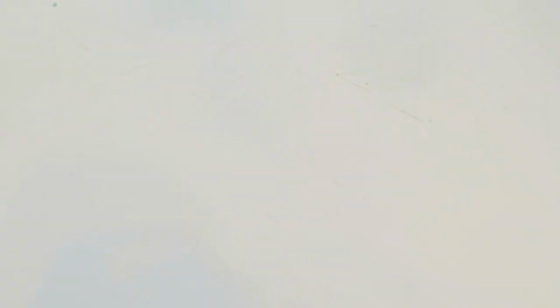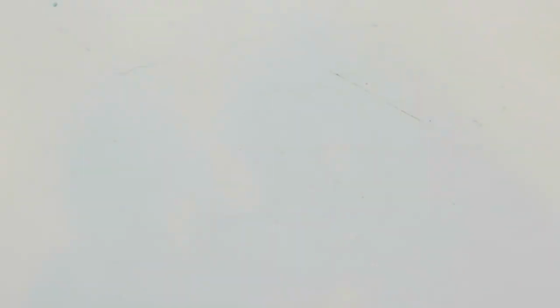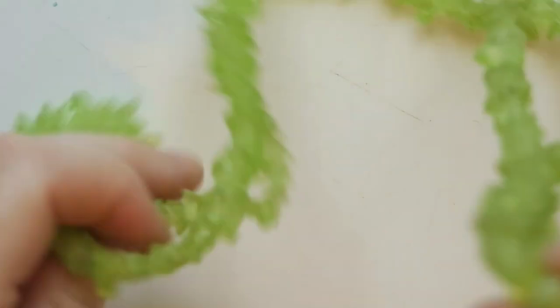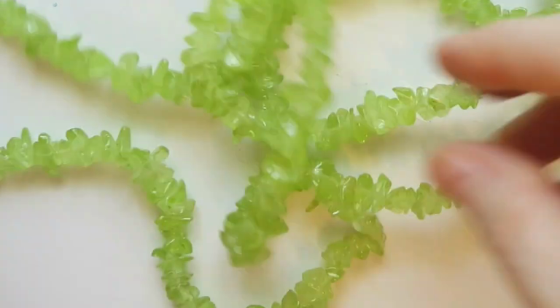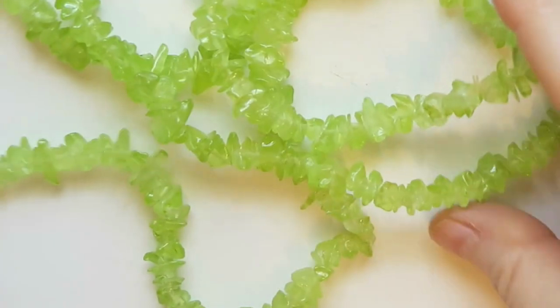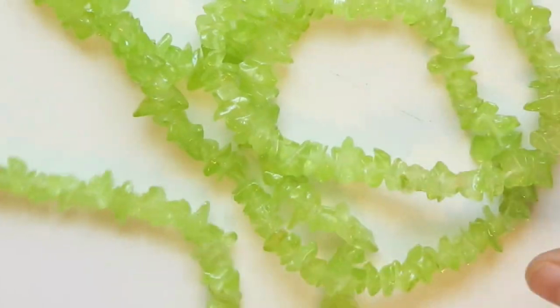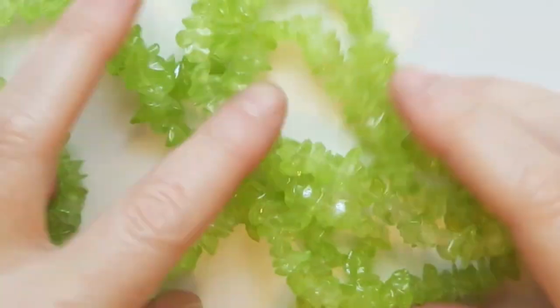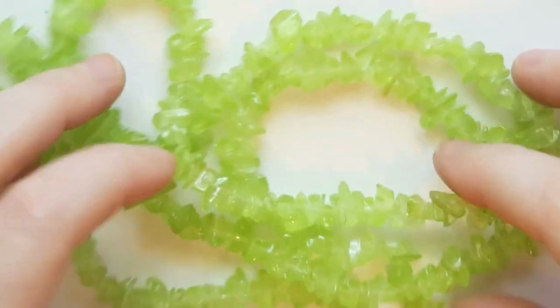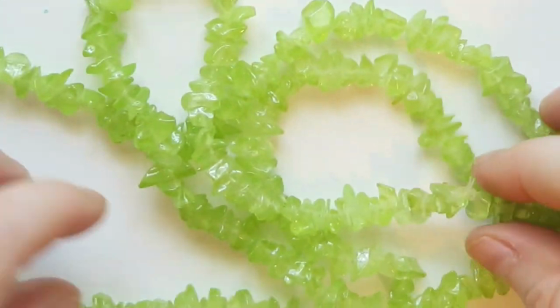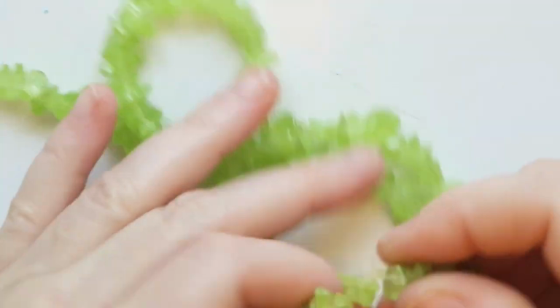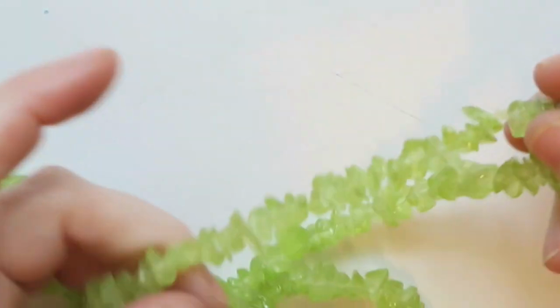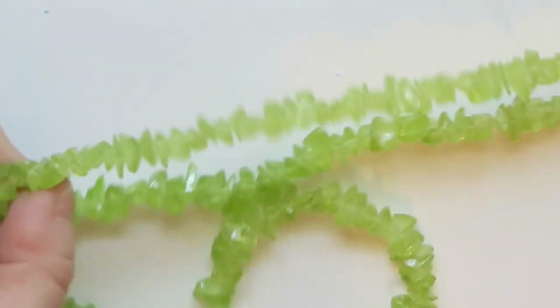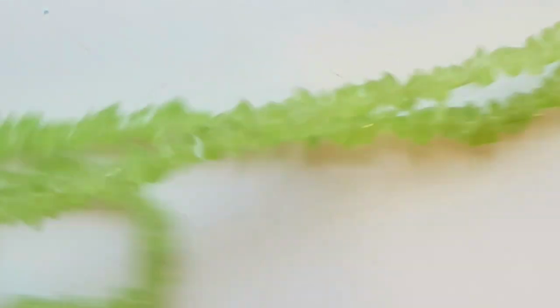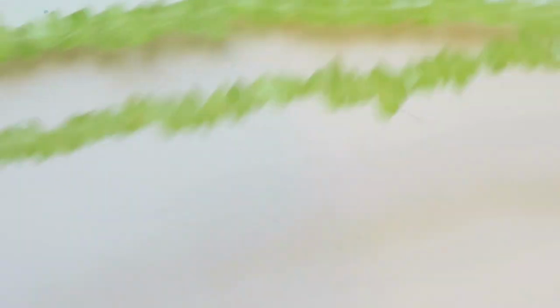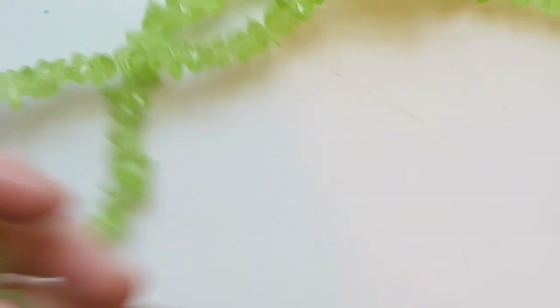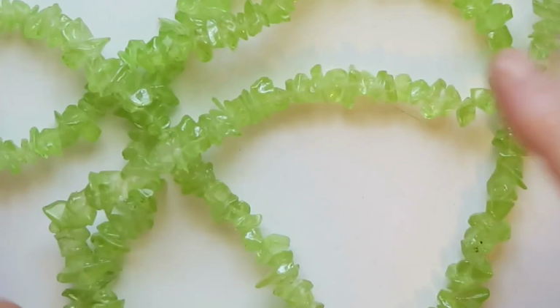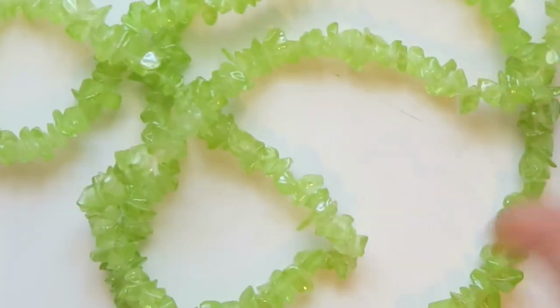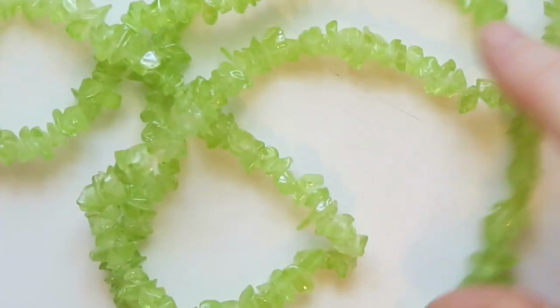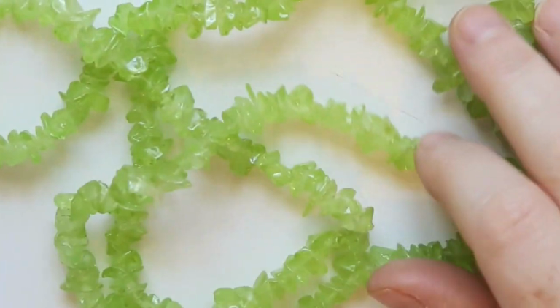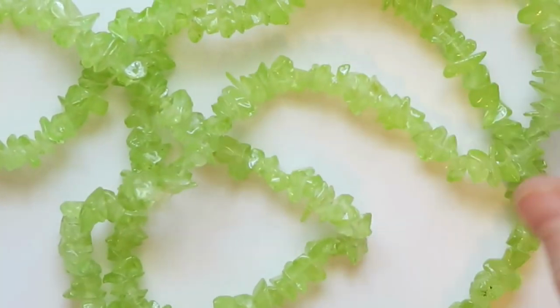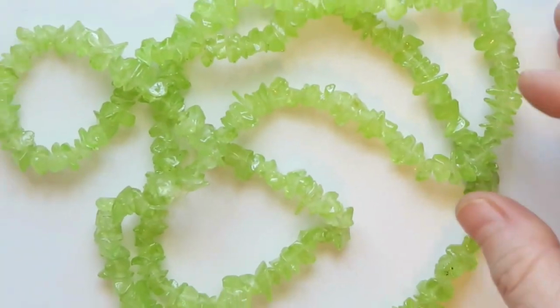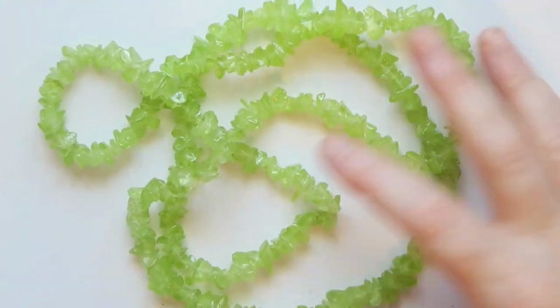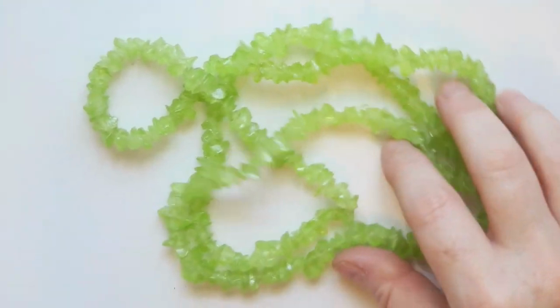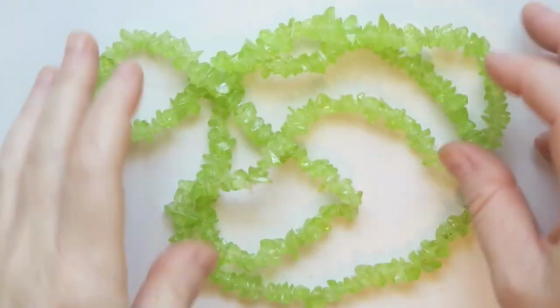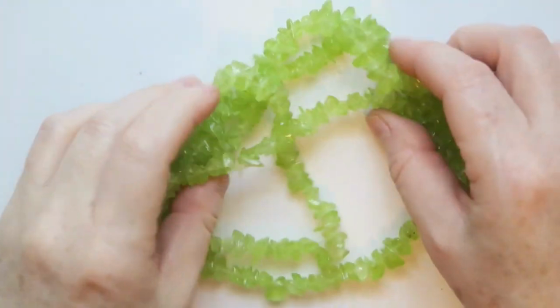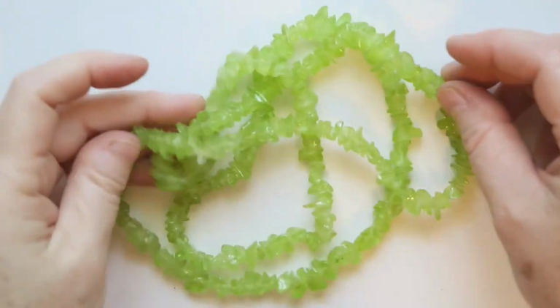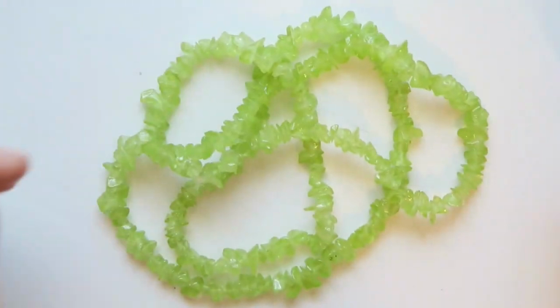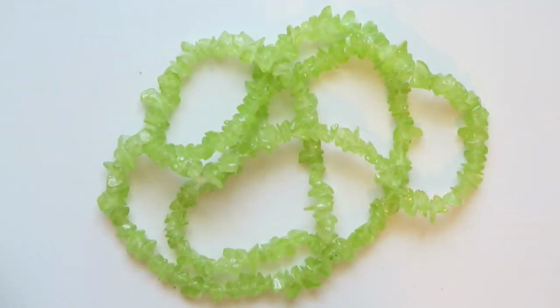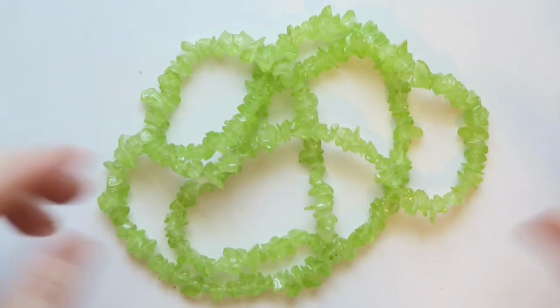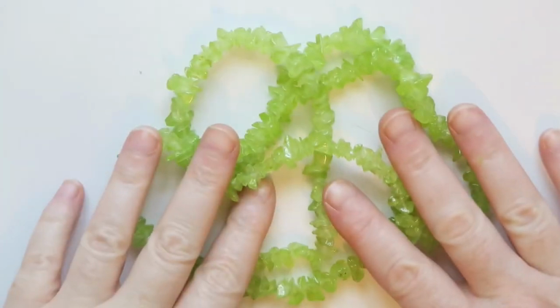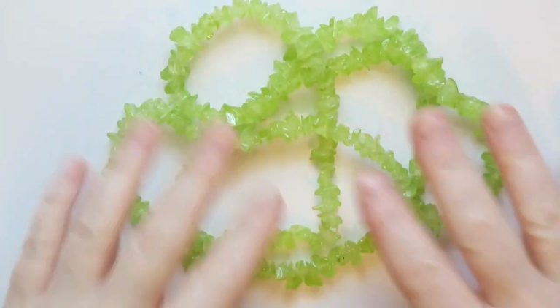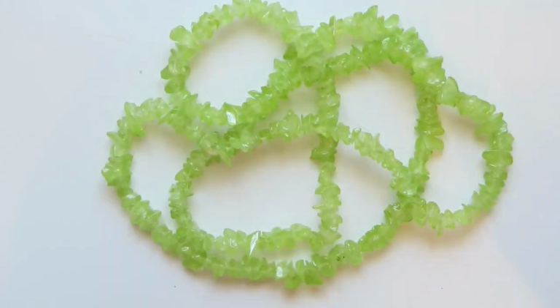Oh yes — this is a really long peridot chip necklace that I will certainly sell. Look at that color — it's just gorgeous, I love that green.